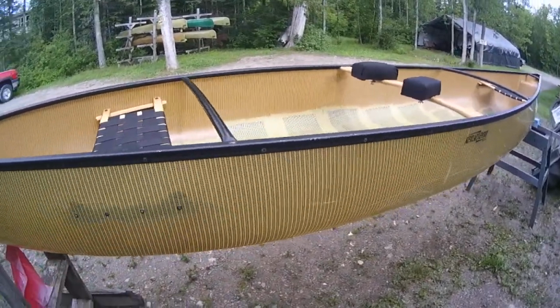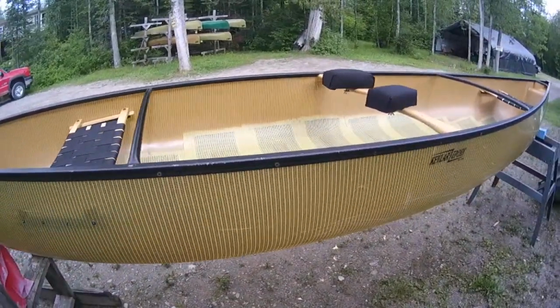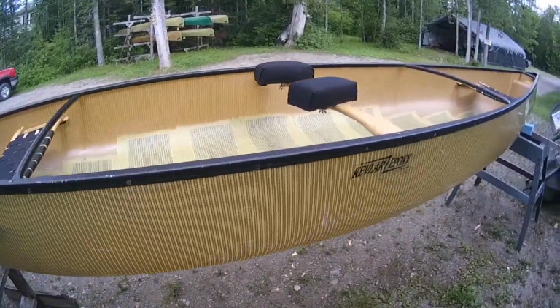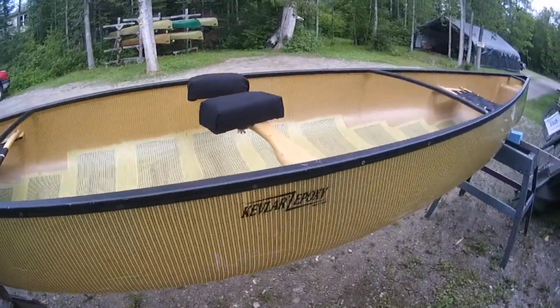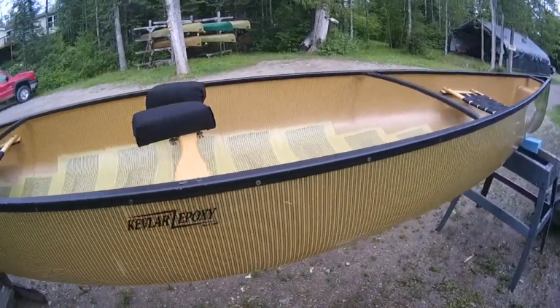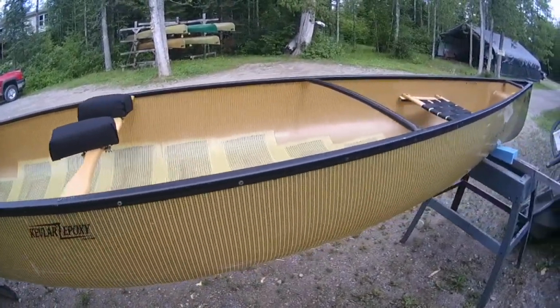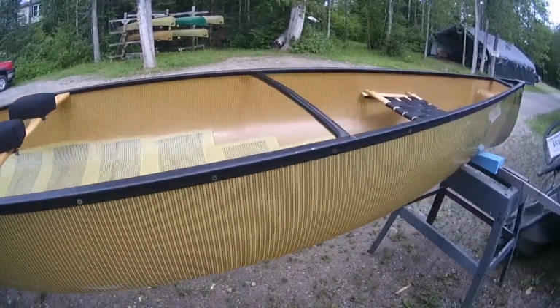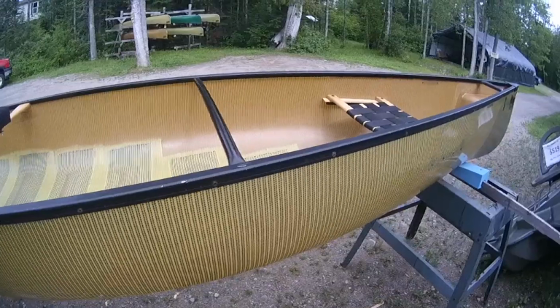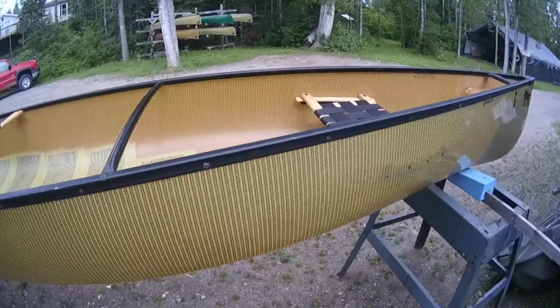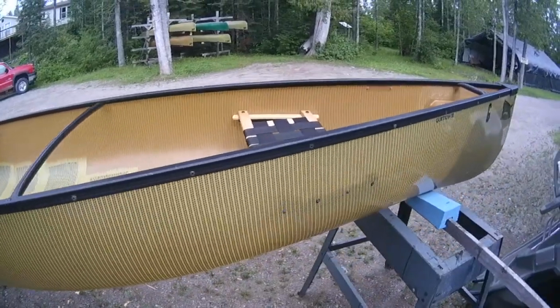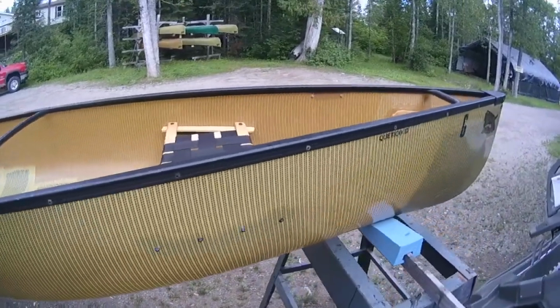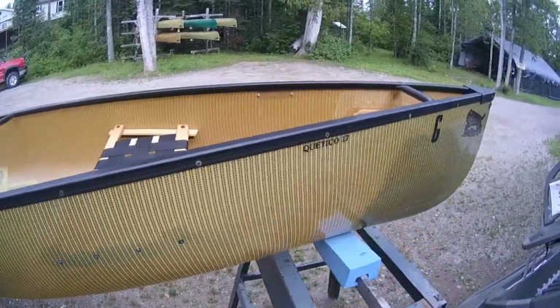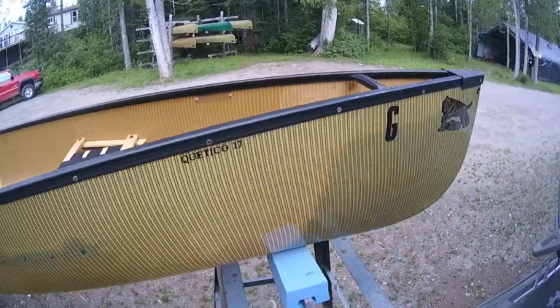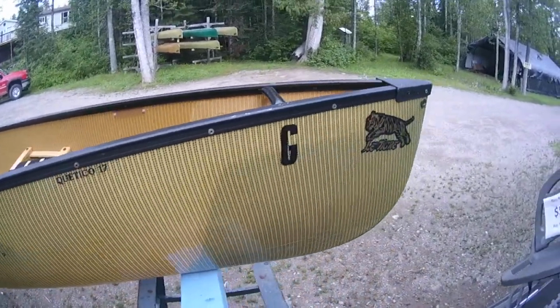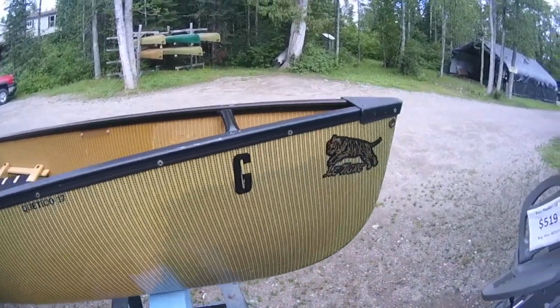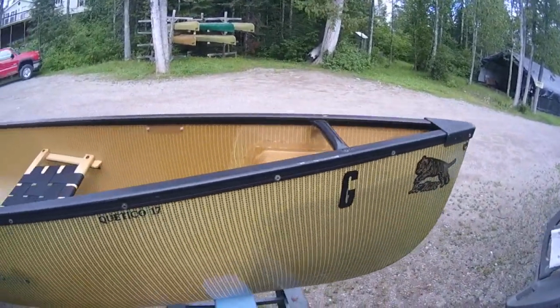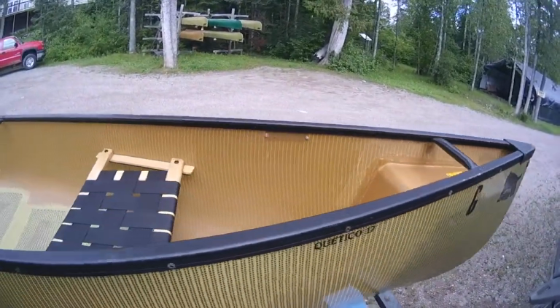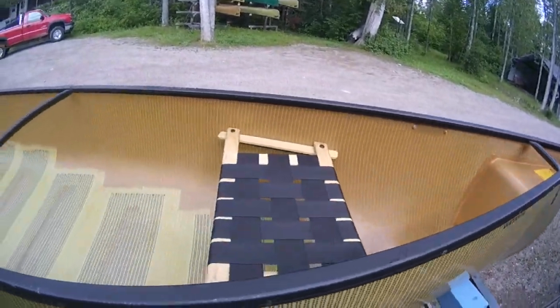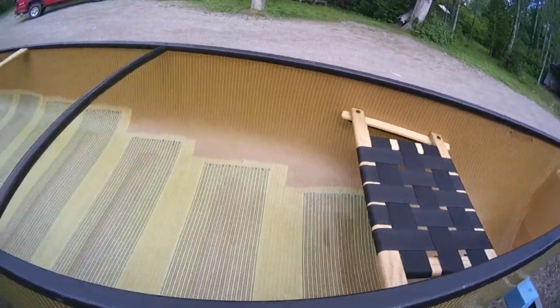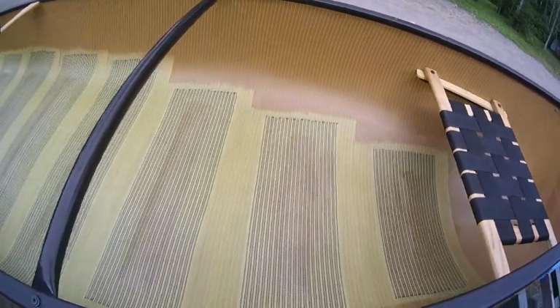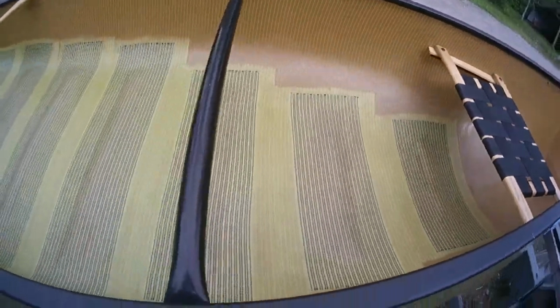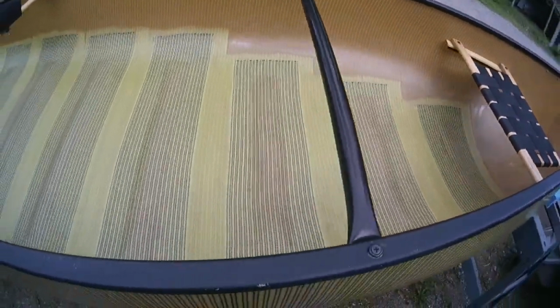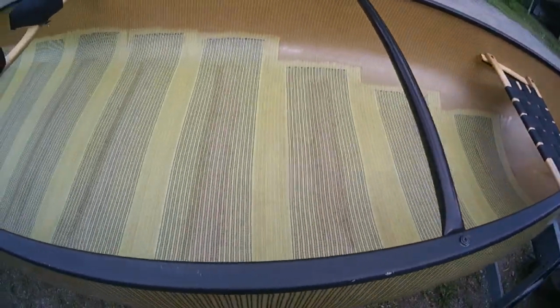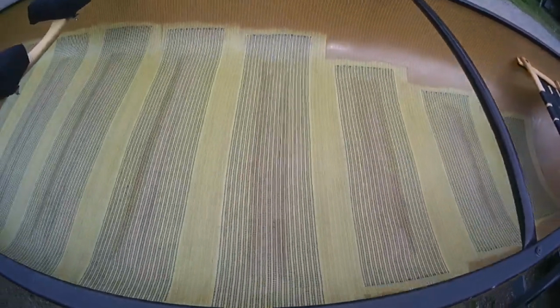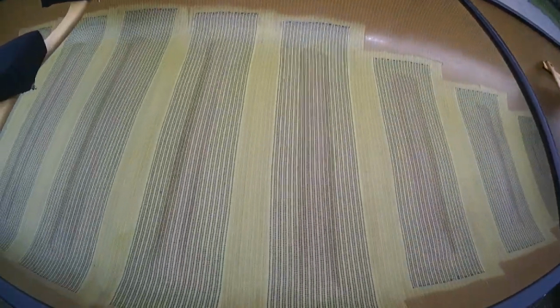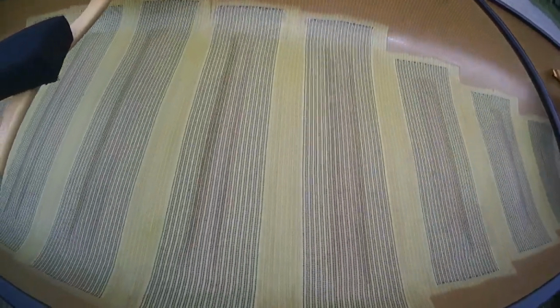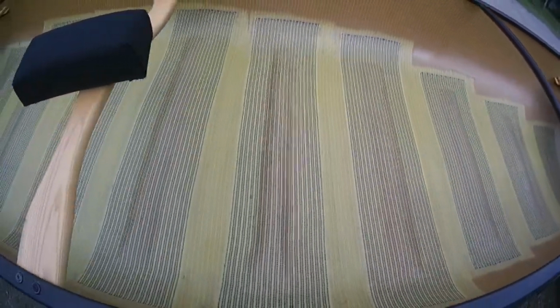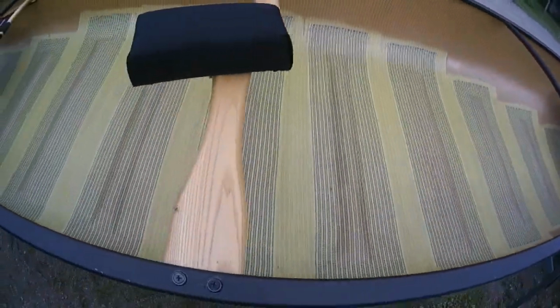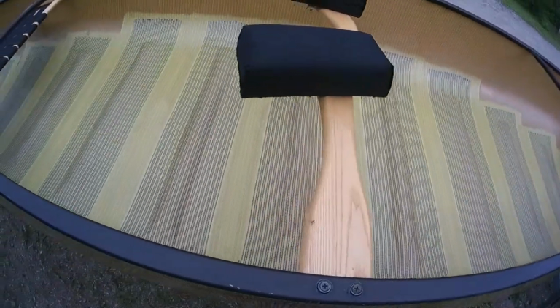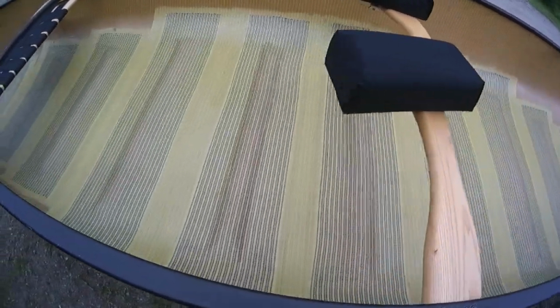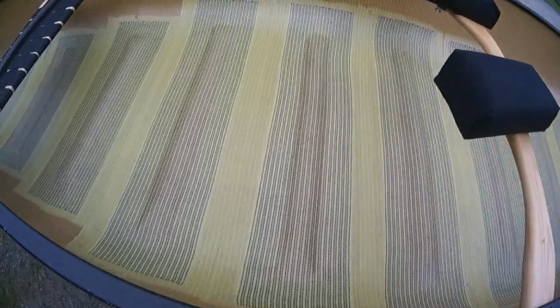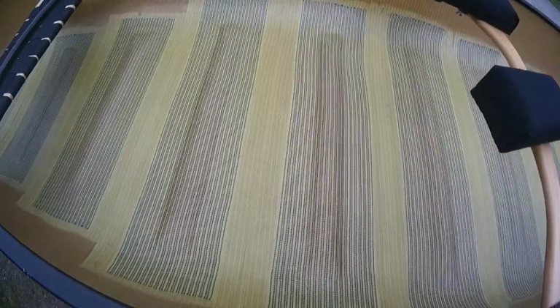This is a typical Source River Quetico 17, Latigra Kevlar that we have and will be offering for sale this year. You can take a look at the inside — this one's in exceptionally nice condition.